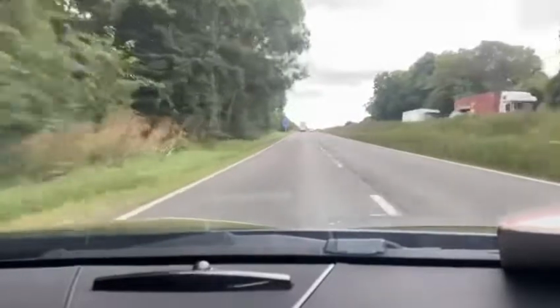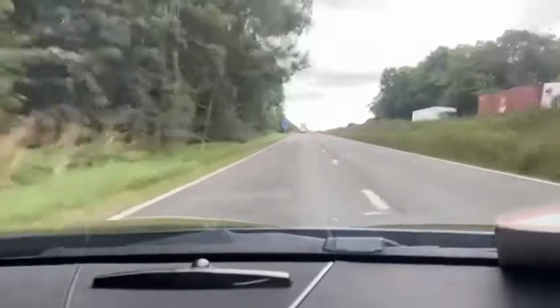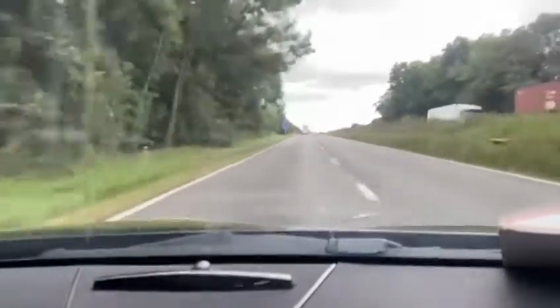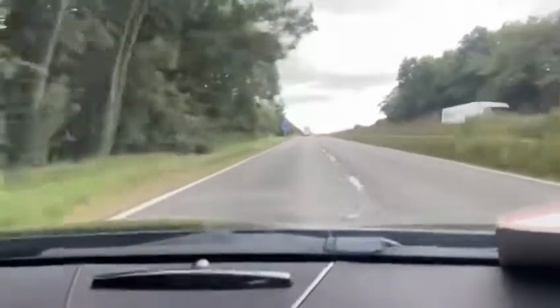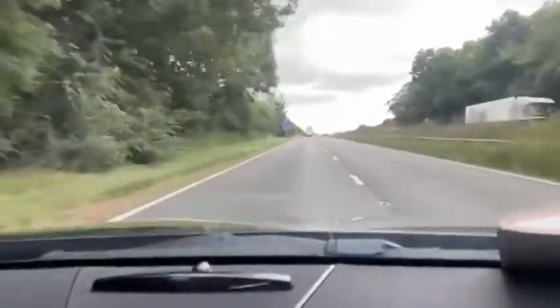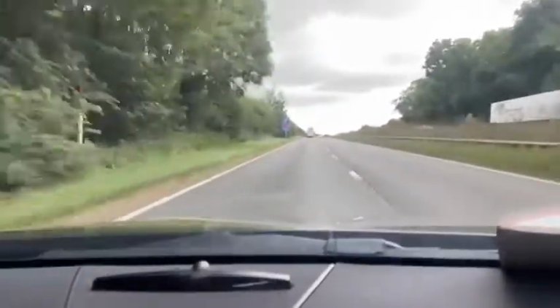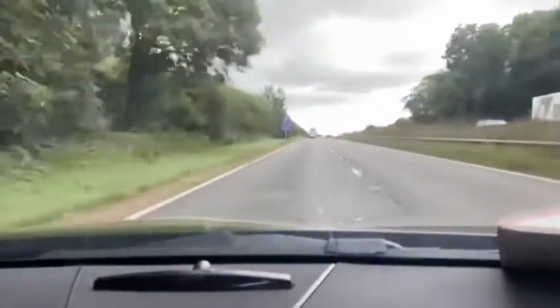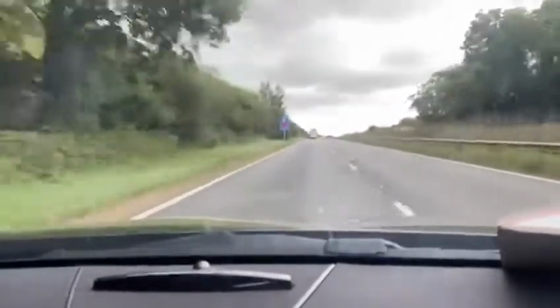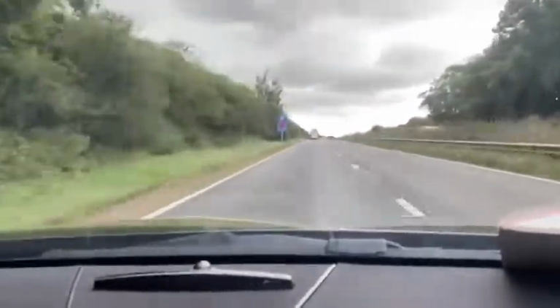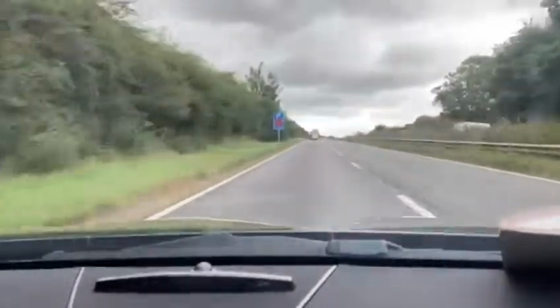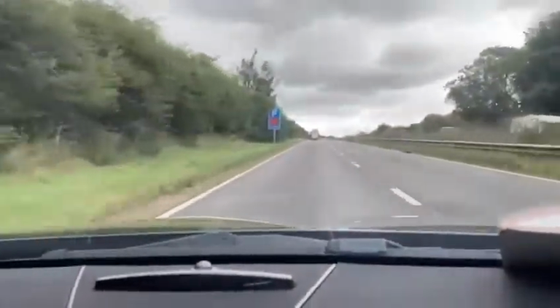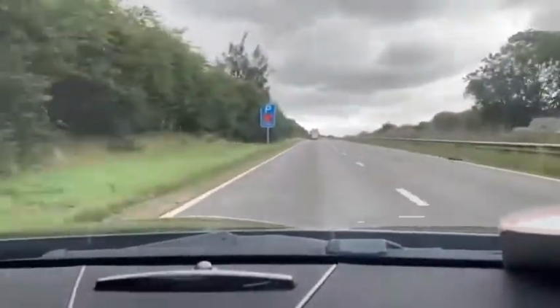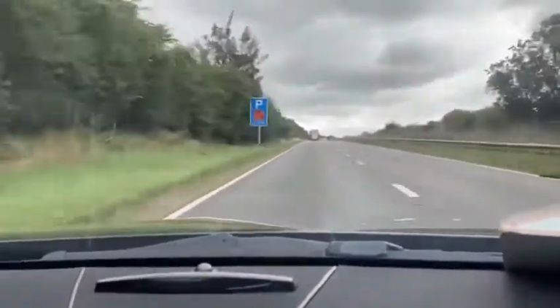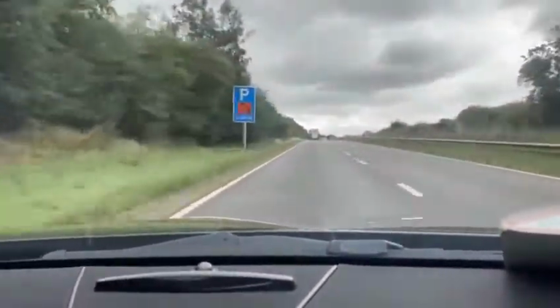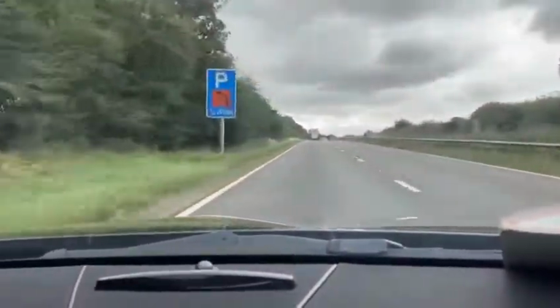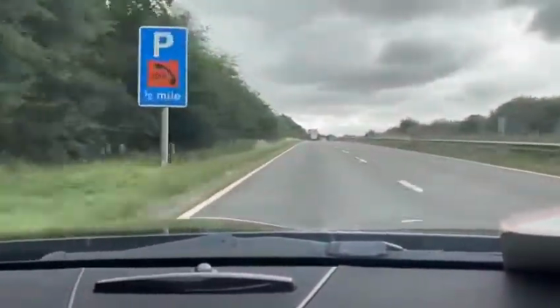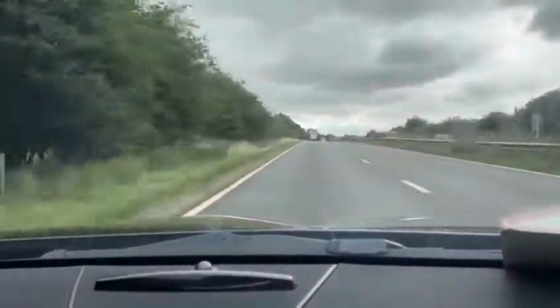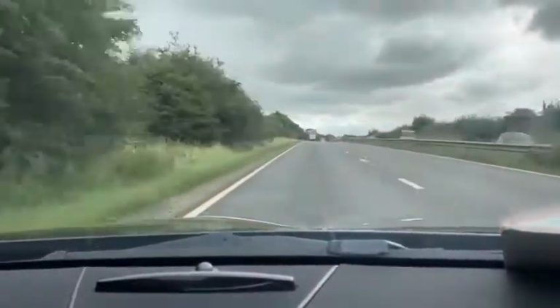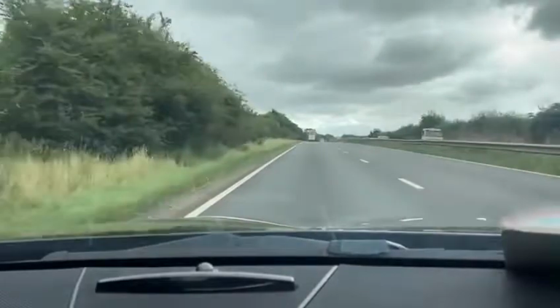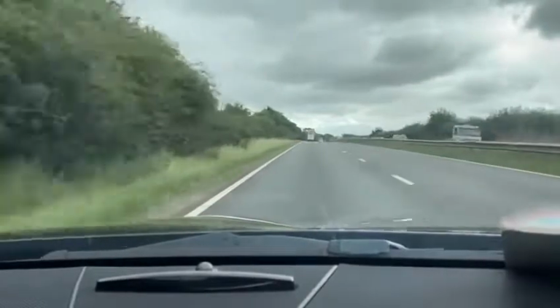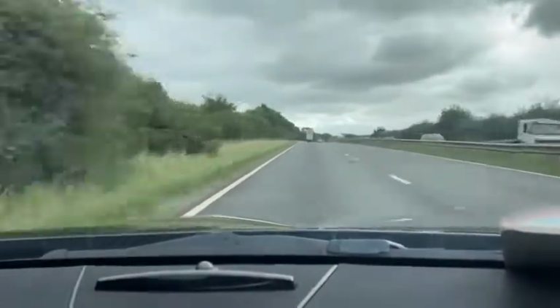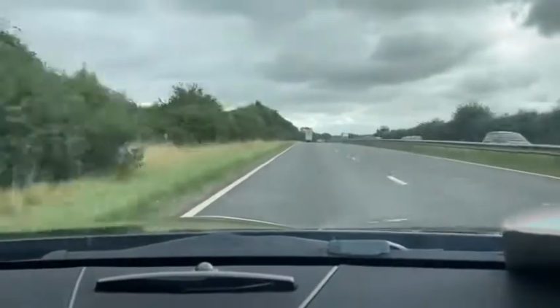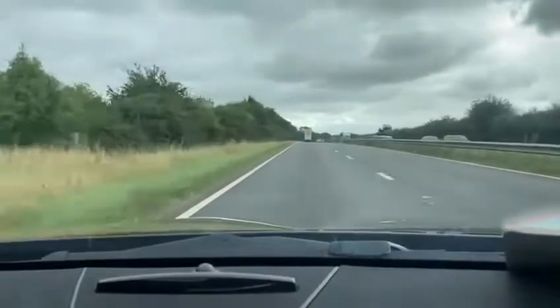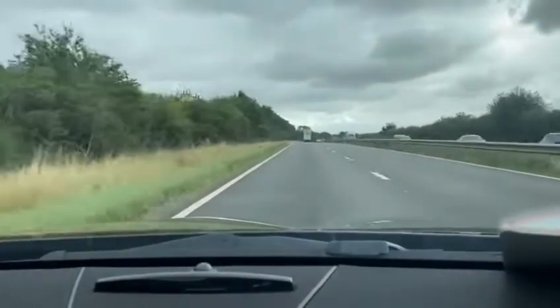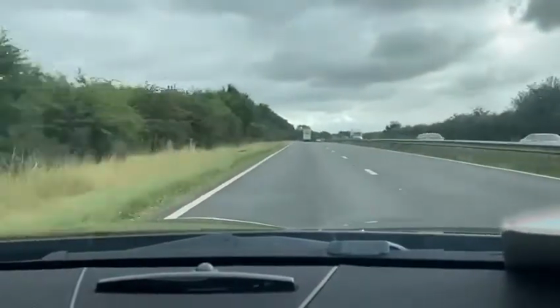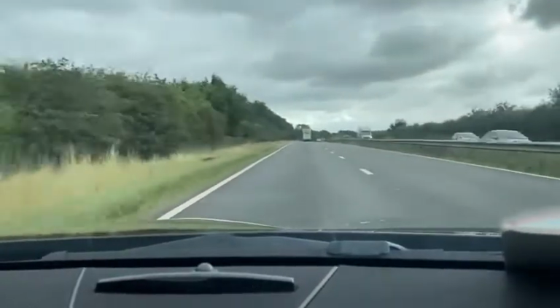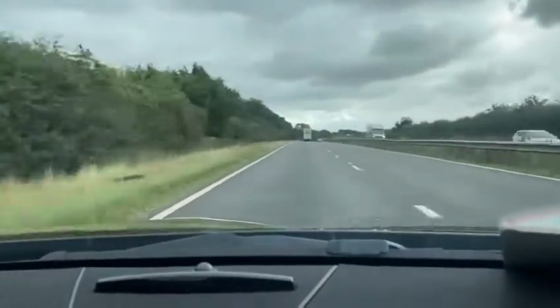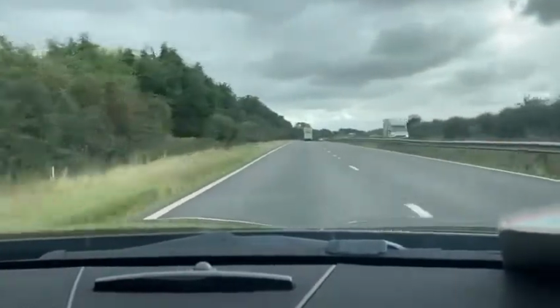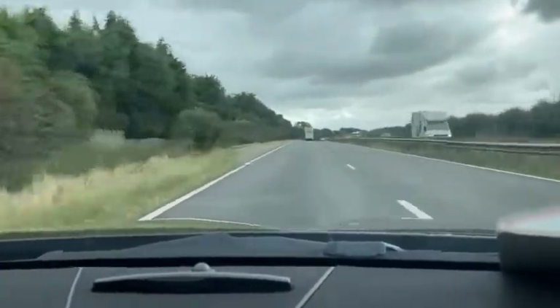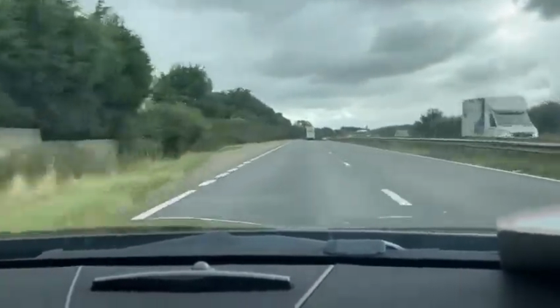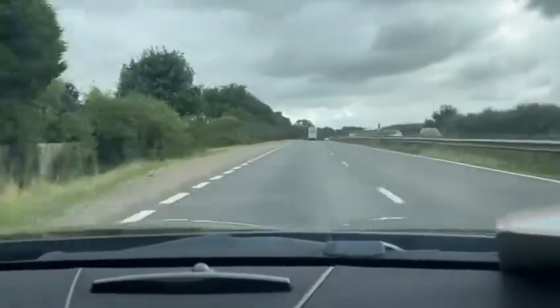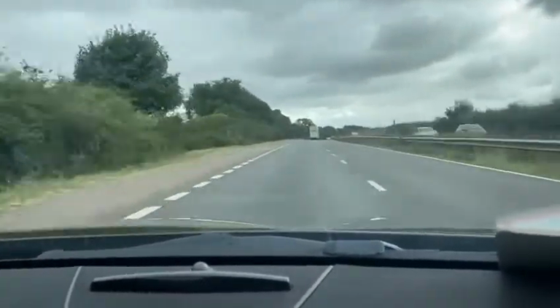The vehicle drives very nice and smooth, with very smooth gear changes, and the vehicle just wants to go with no hesitation whatsoever.